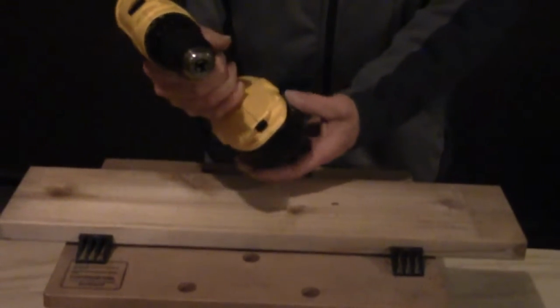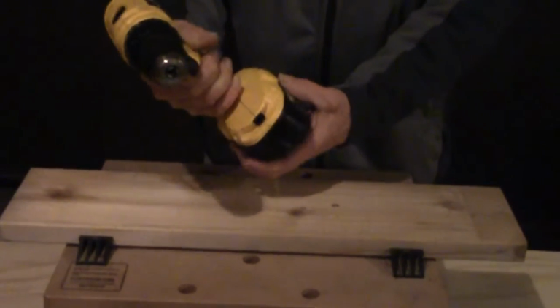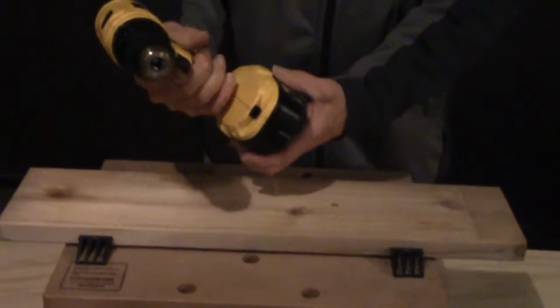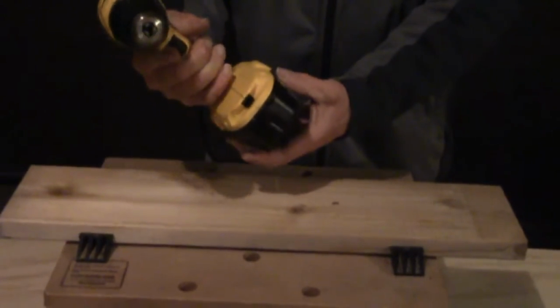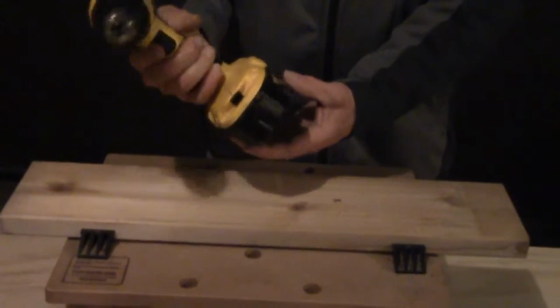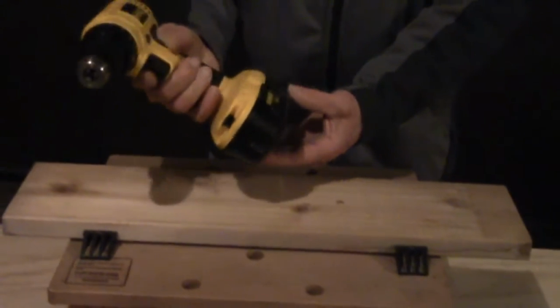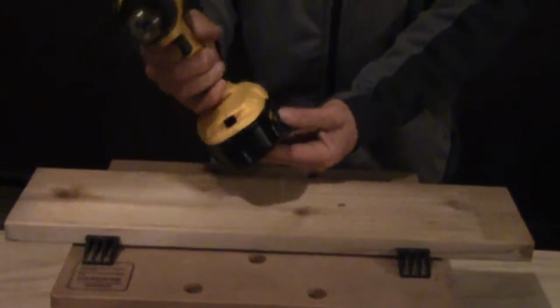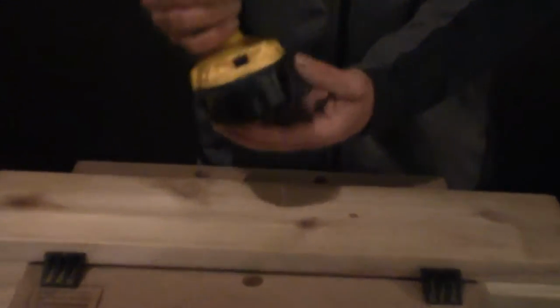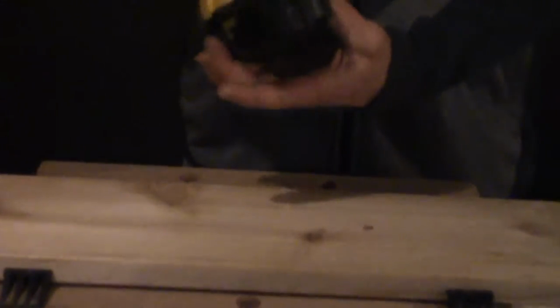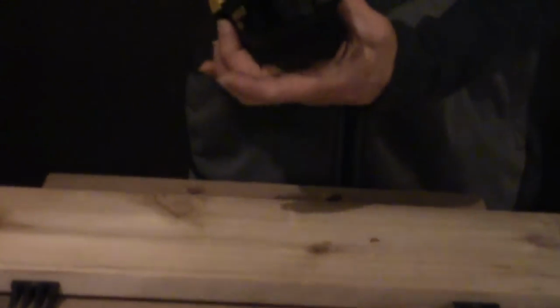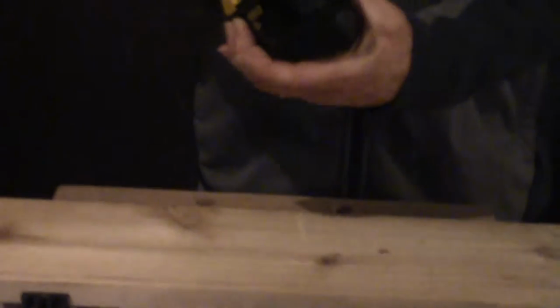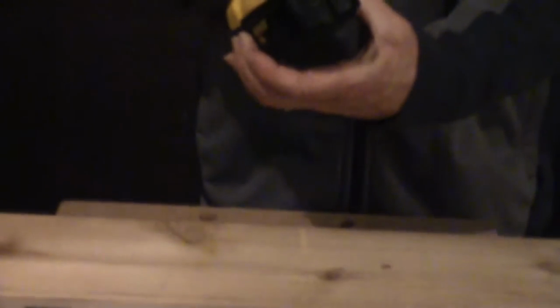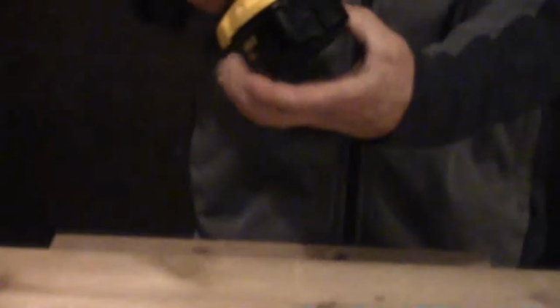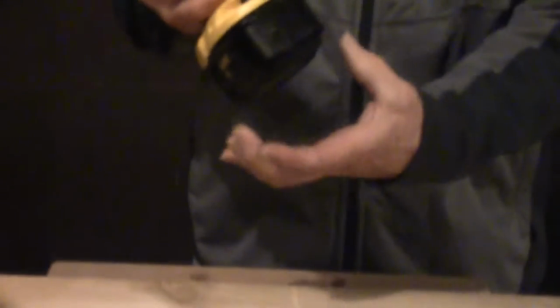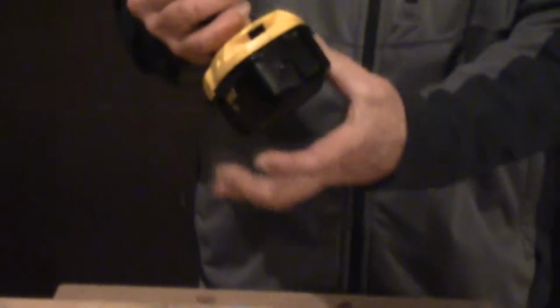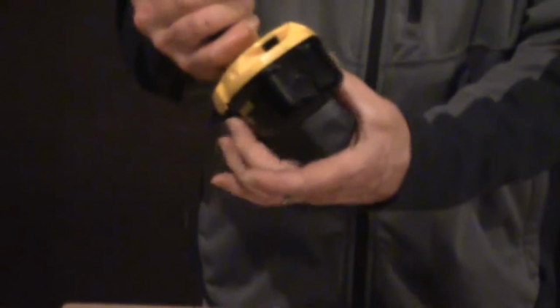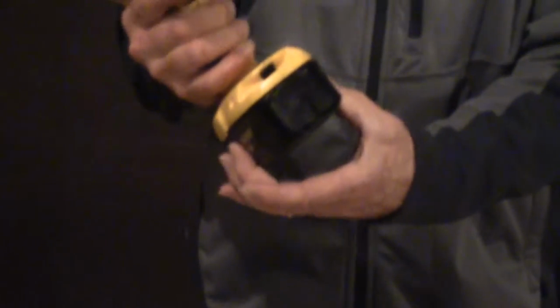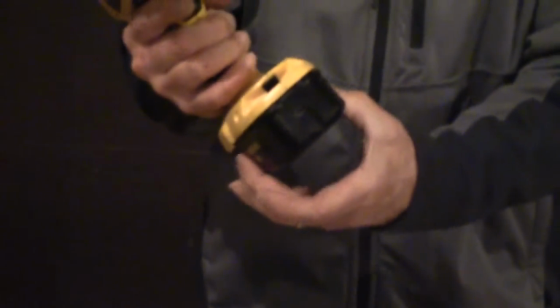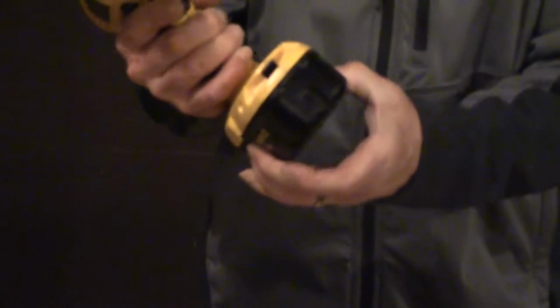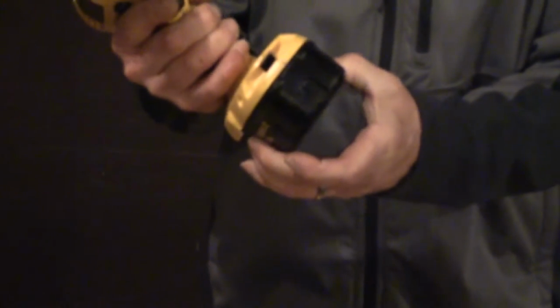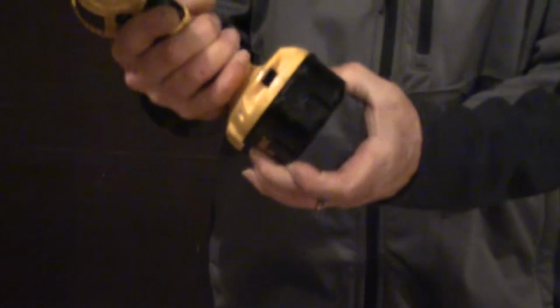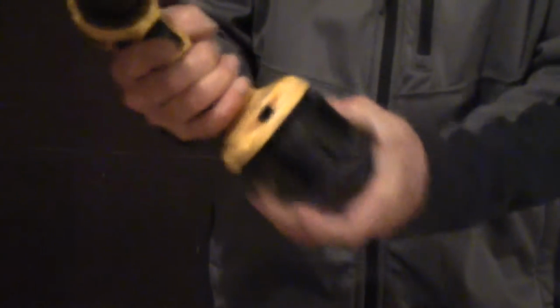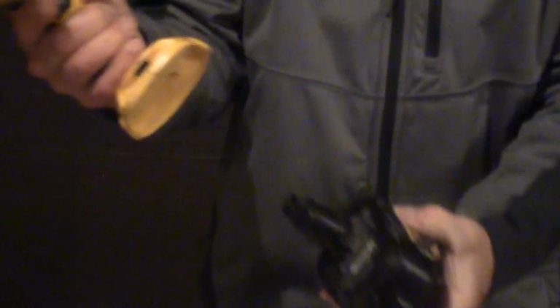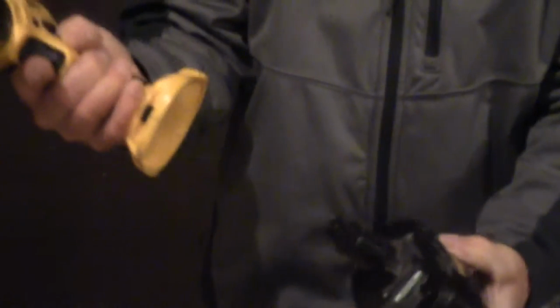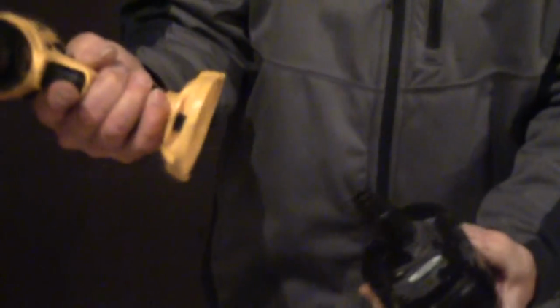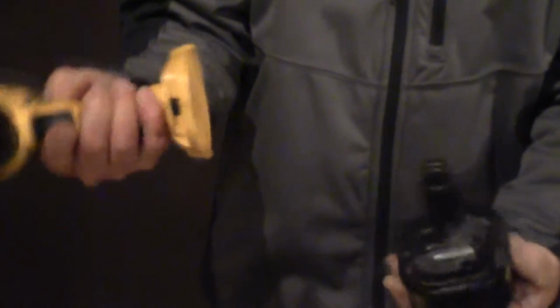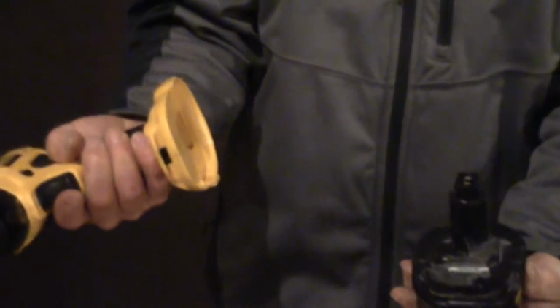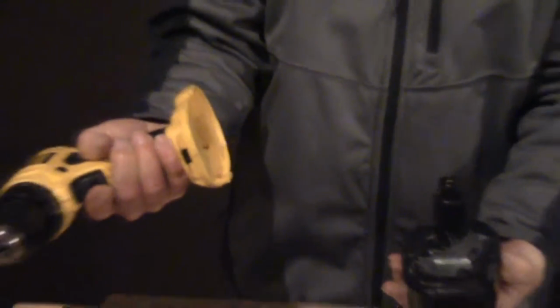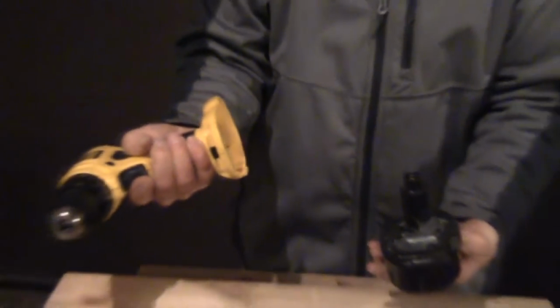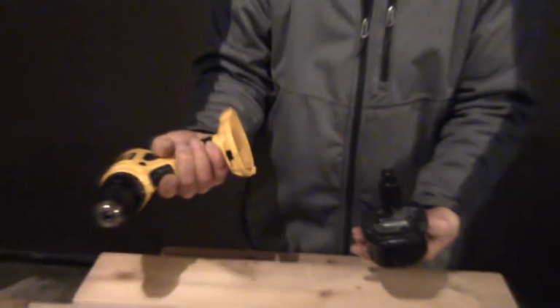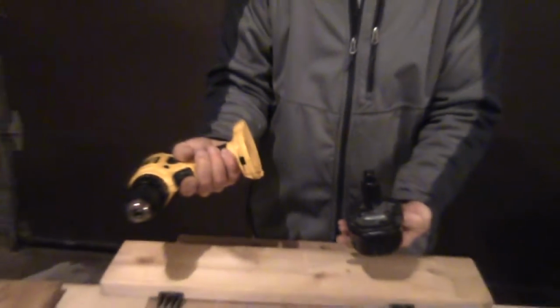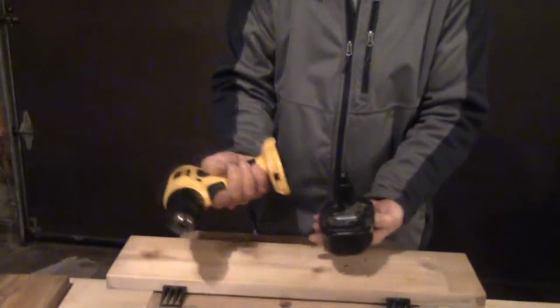To remove the battery, there's a clip on each side you have to press in — click click — and the battery comes out.